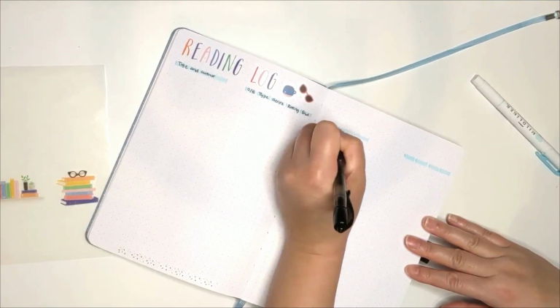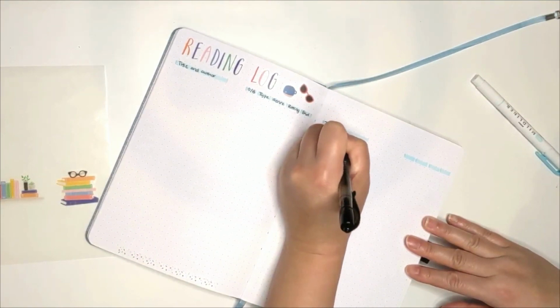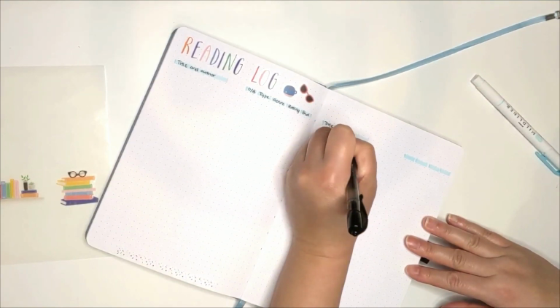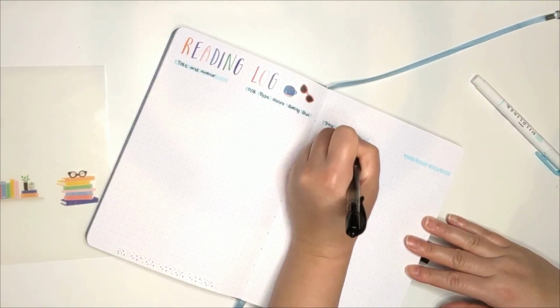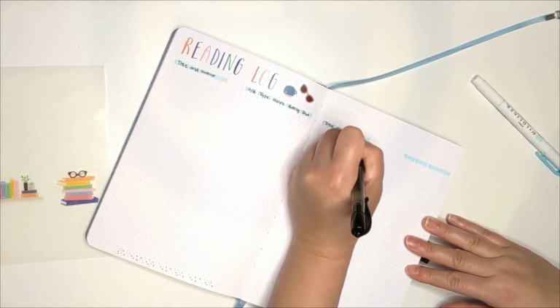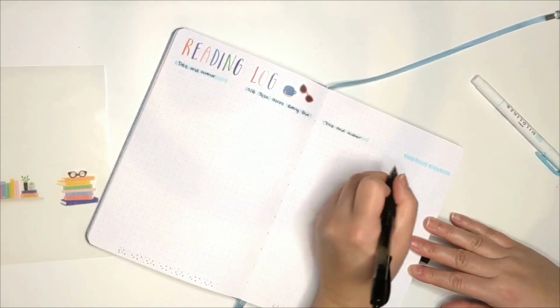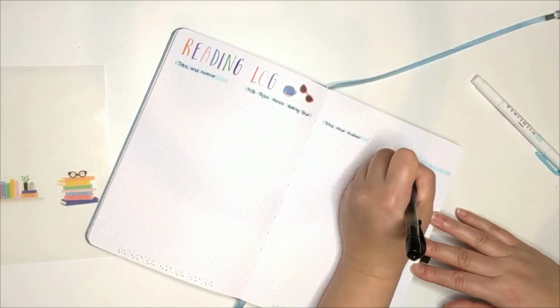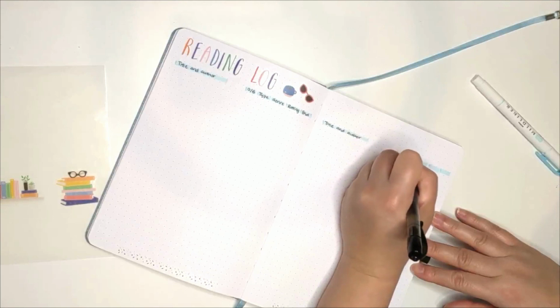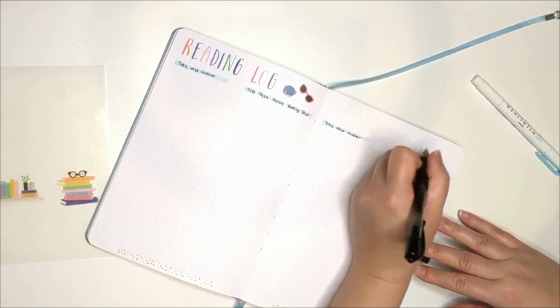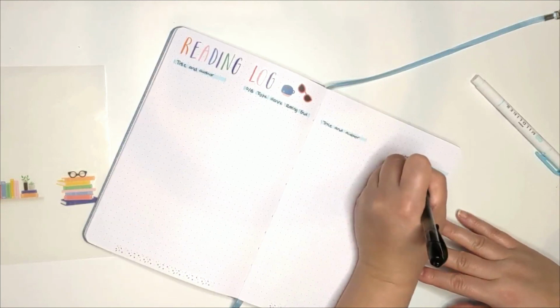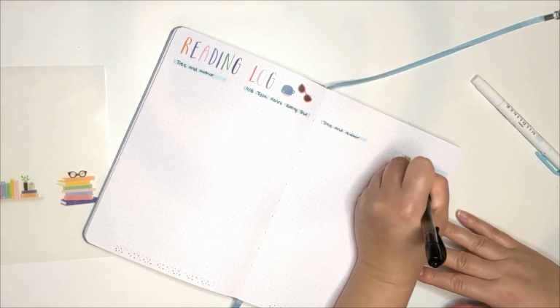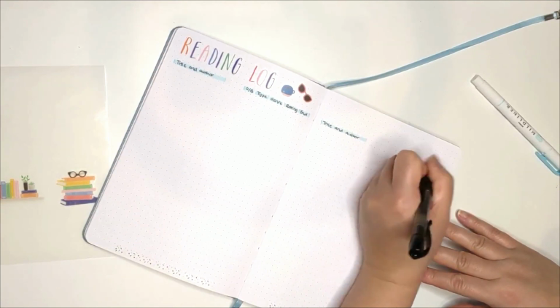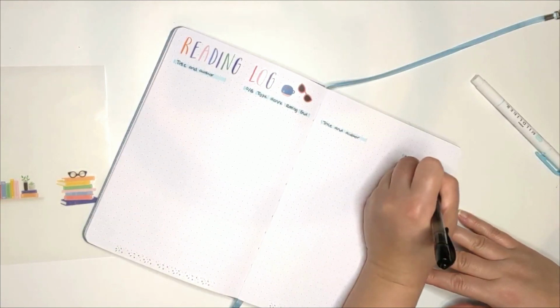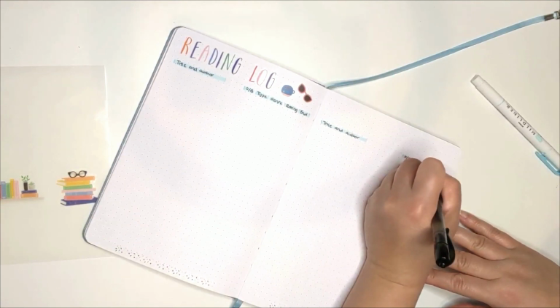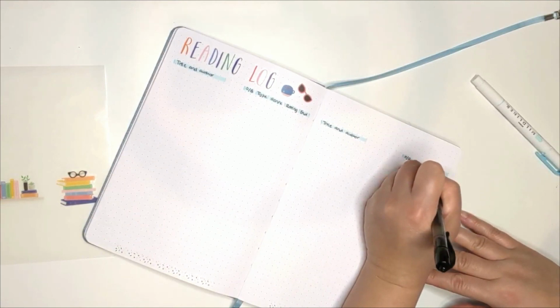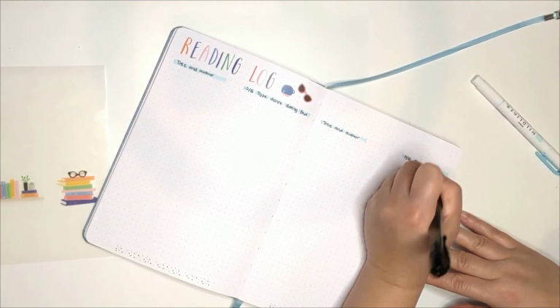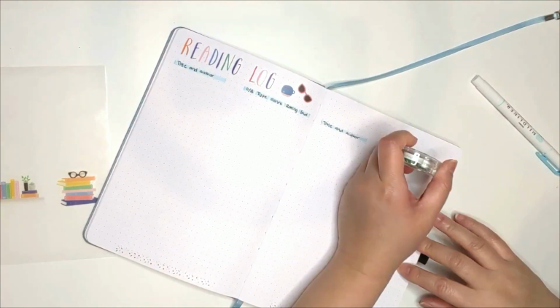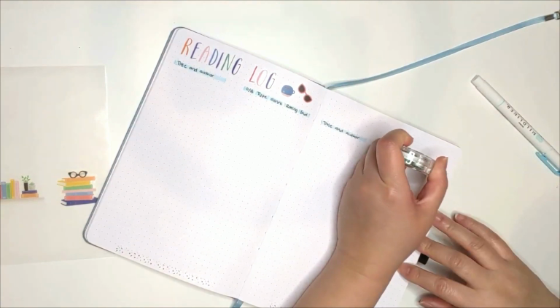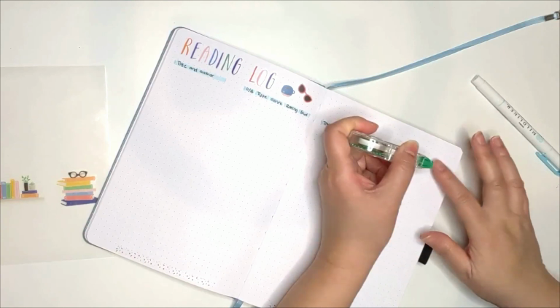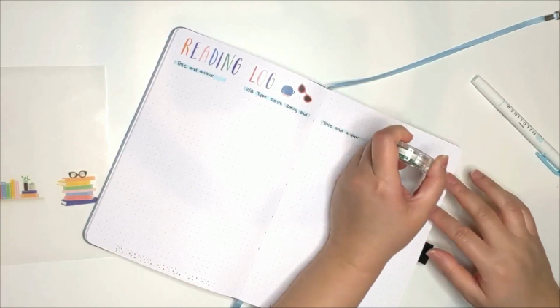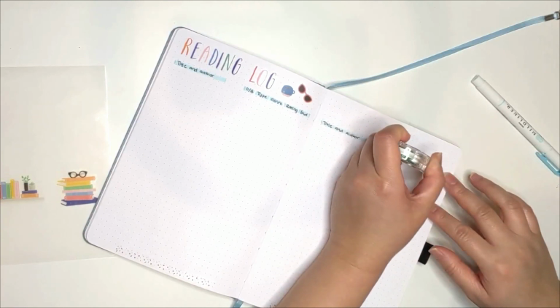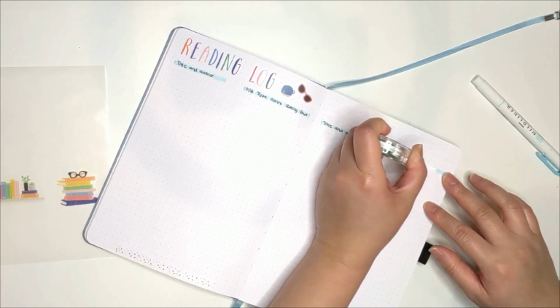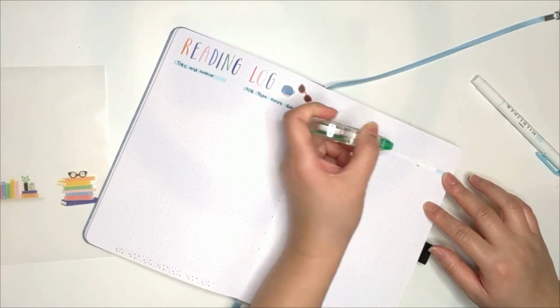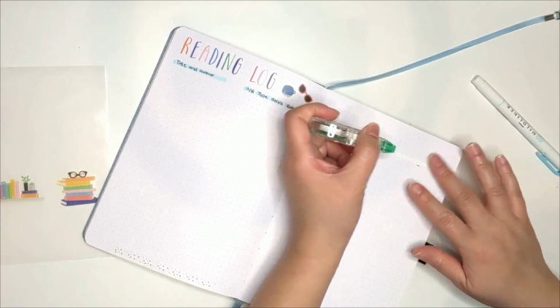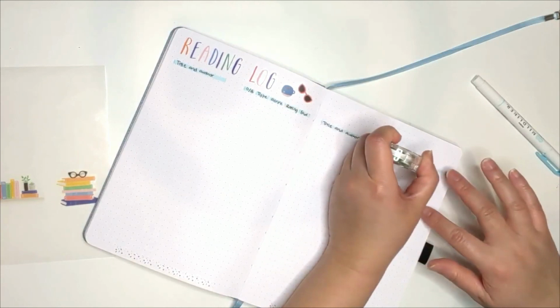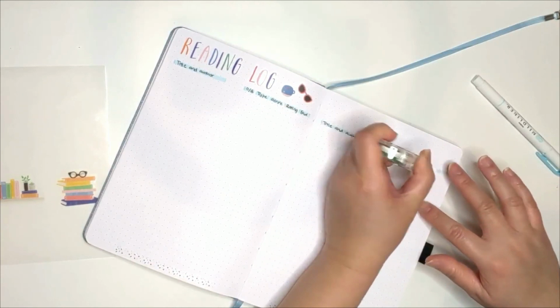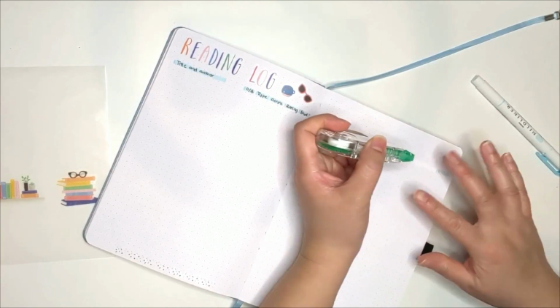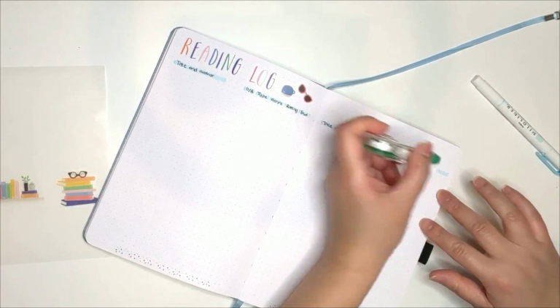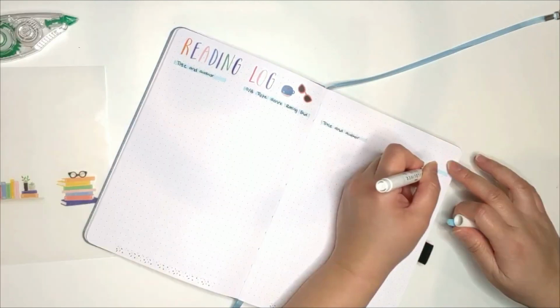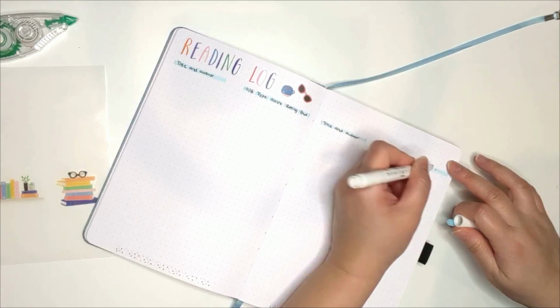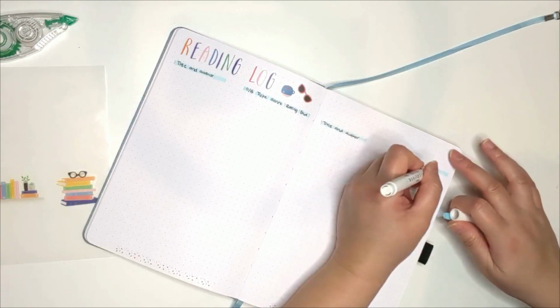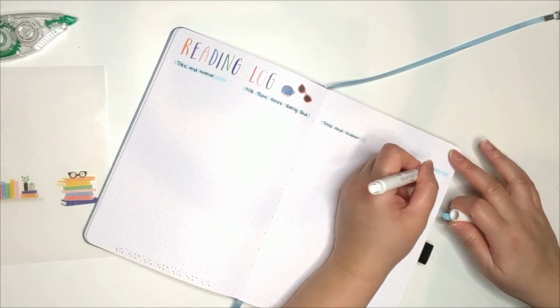As I'm writing on the second page, this is when I discovered my mistake. I didn't highlight the correct number of columns, so I had to use my whiteout and highlight them again. It was a little annoying, but I tried not to let my mistake bother me and move on.